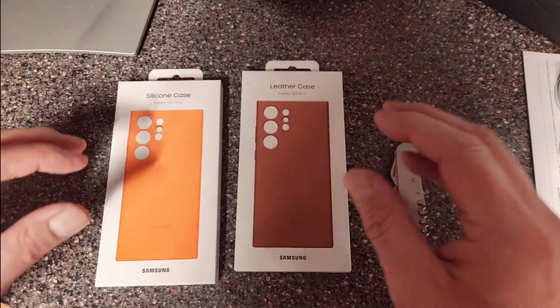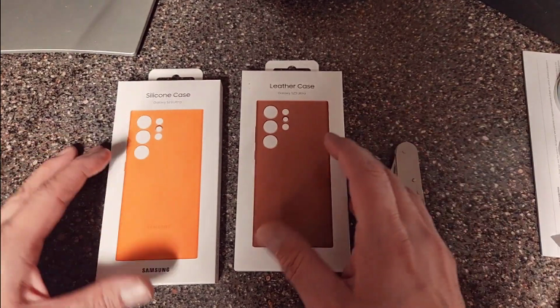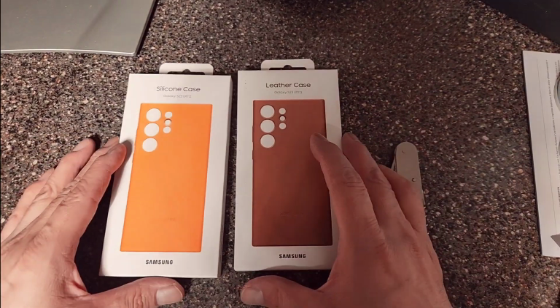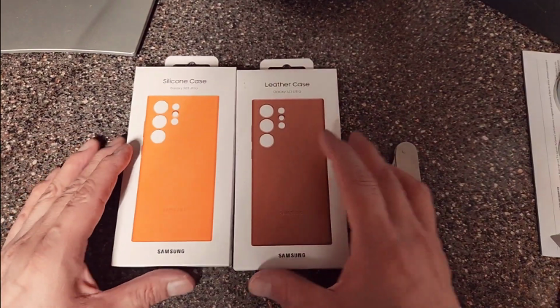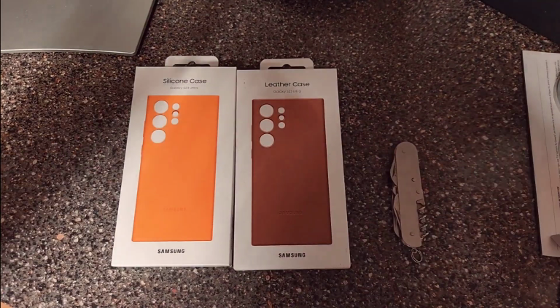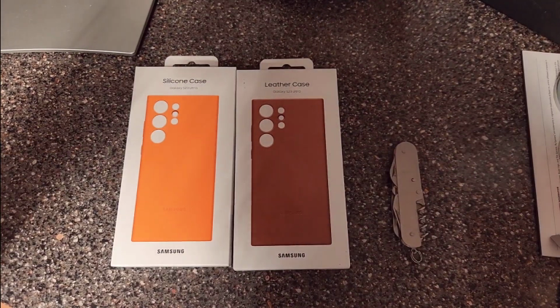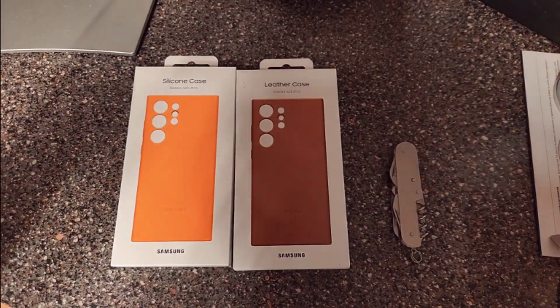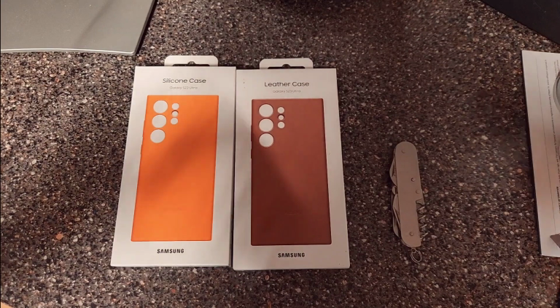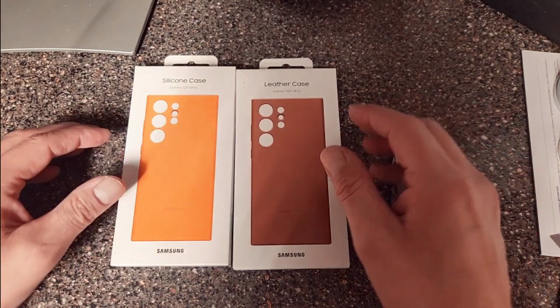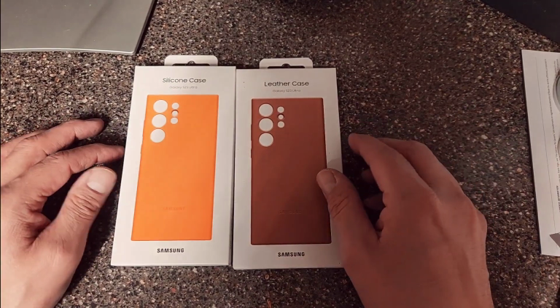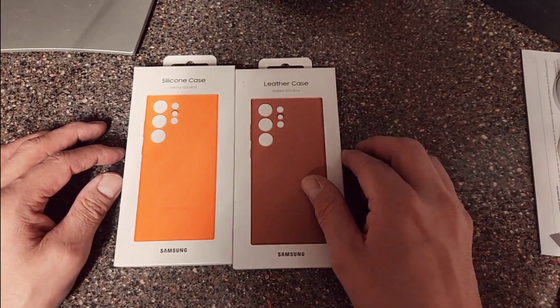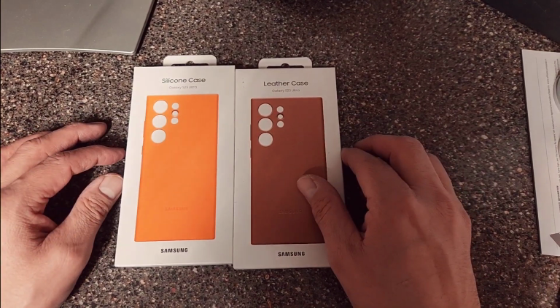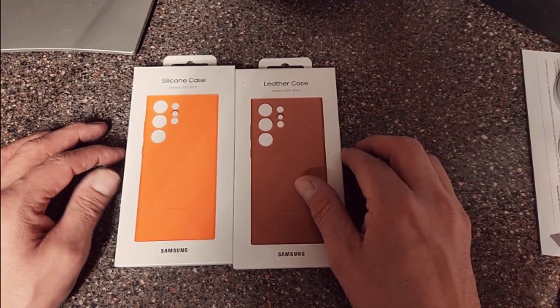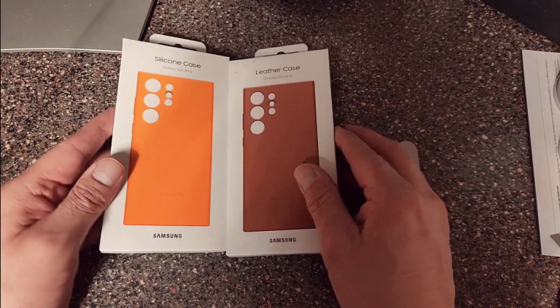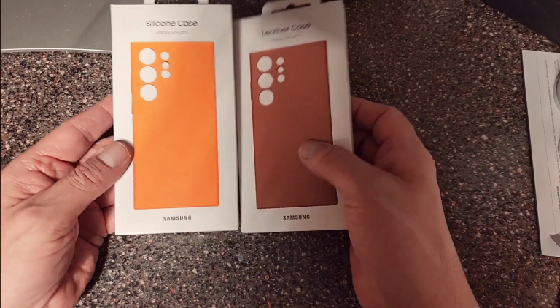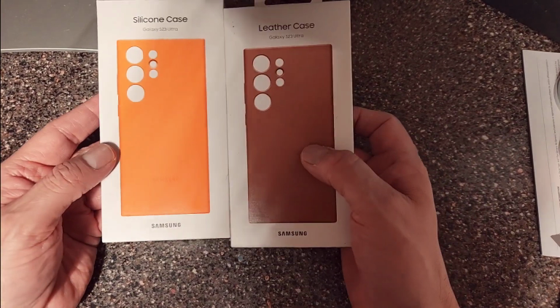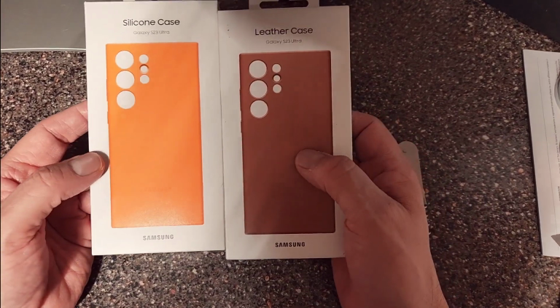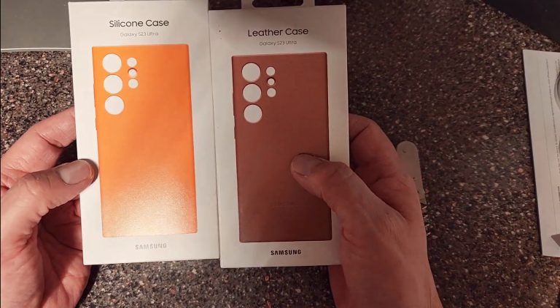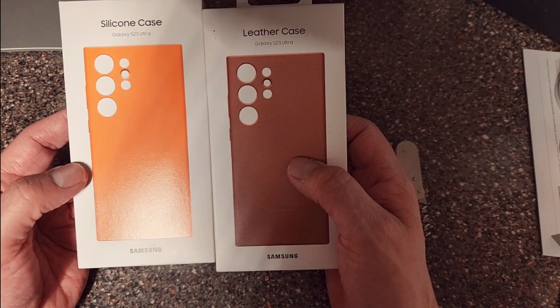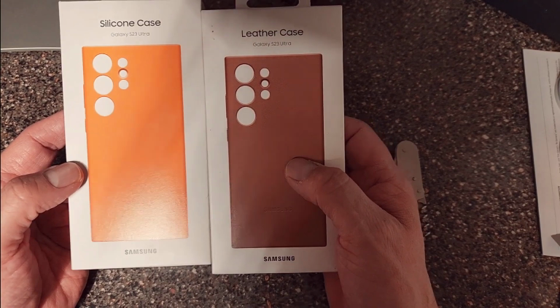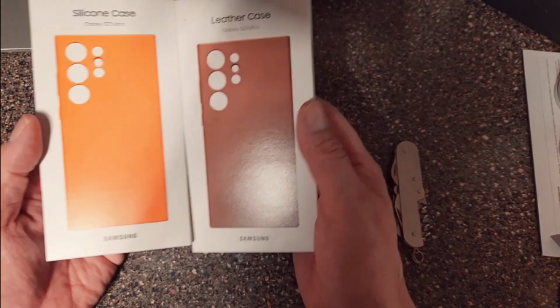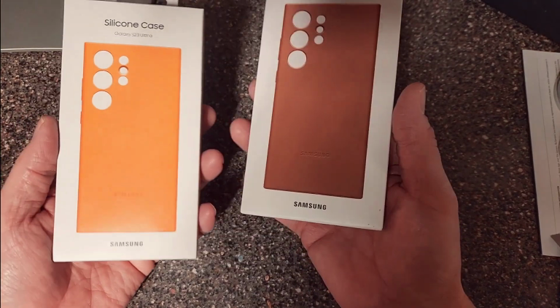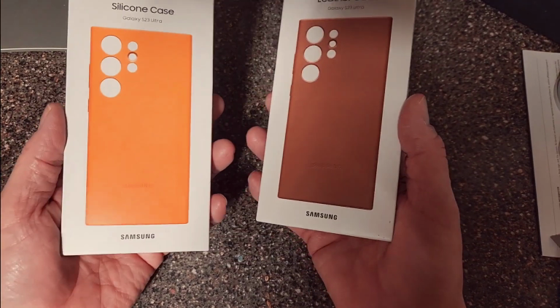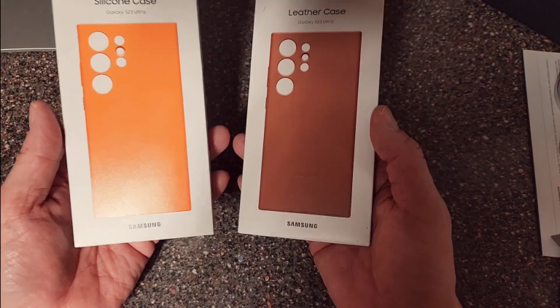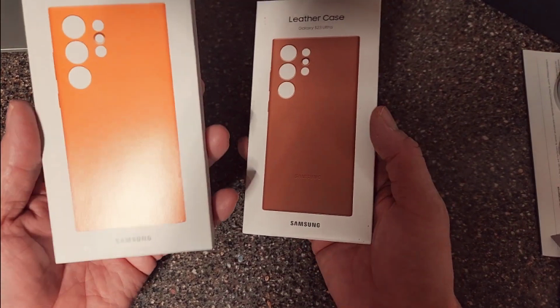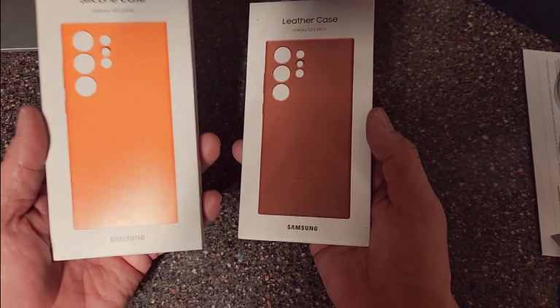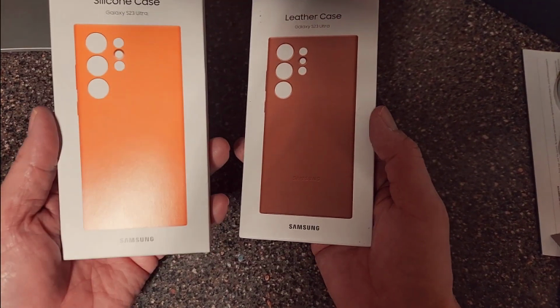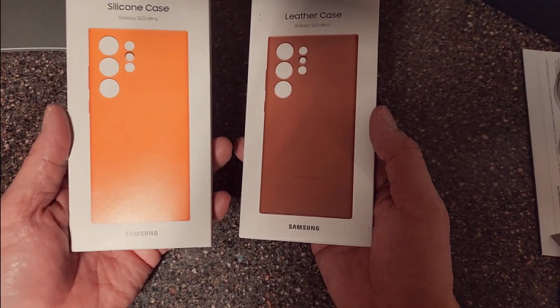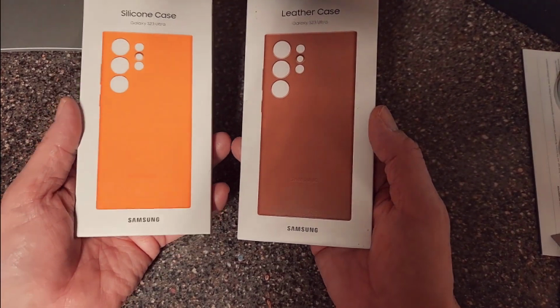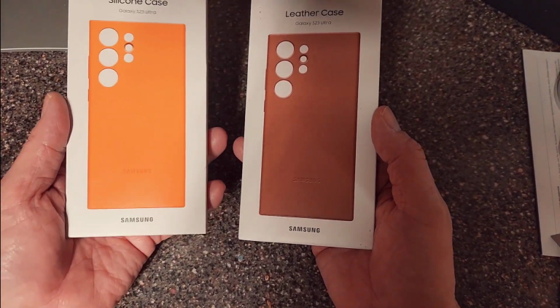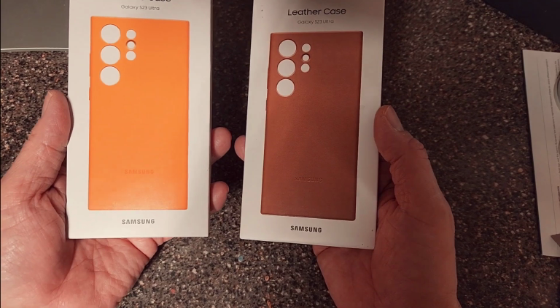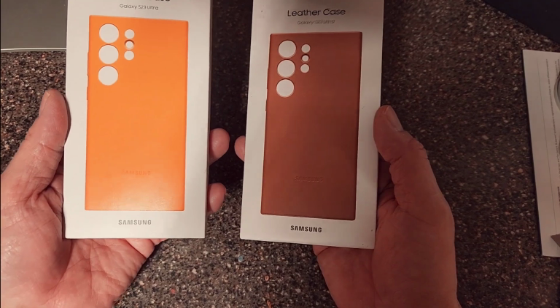Hello YouTube, this is a YouTube unboxing of the S23 Ultra silicone case and leather case. So far I like the silicone case — it's nice and bright, it's like I don't lose that.